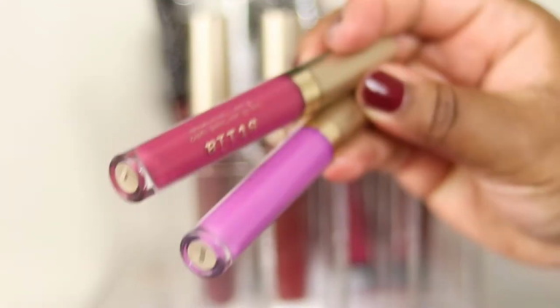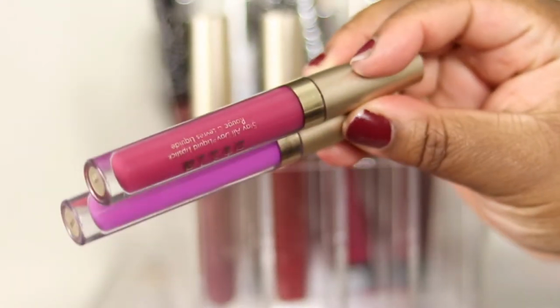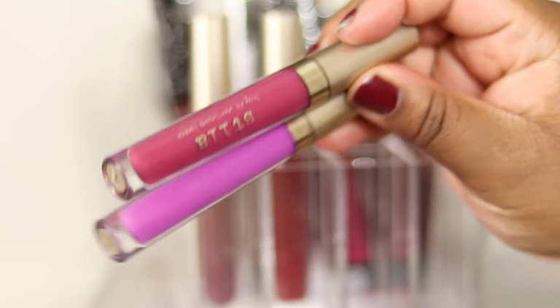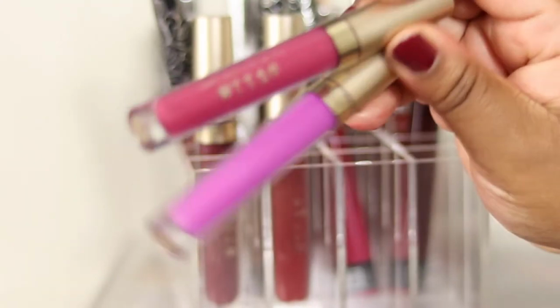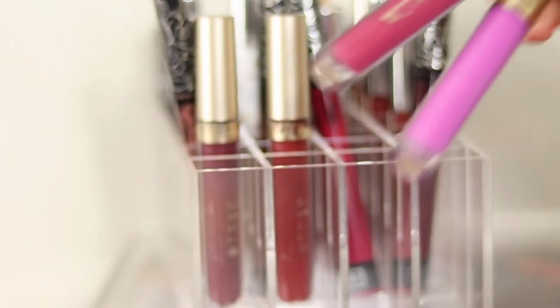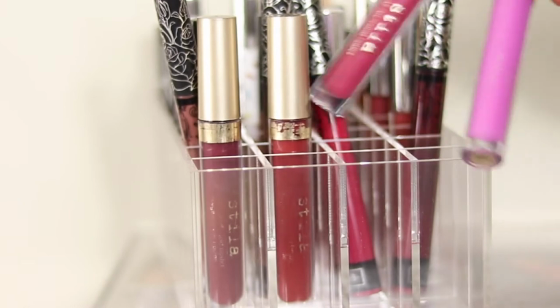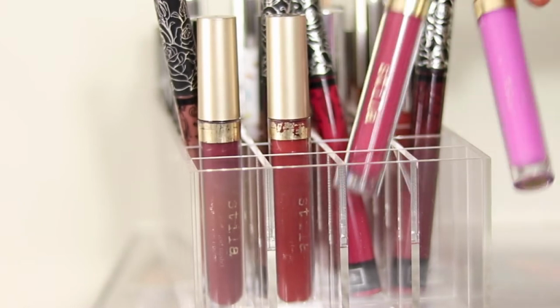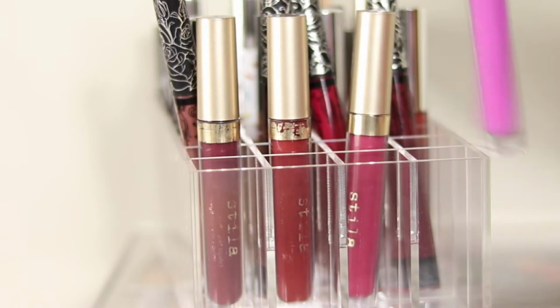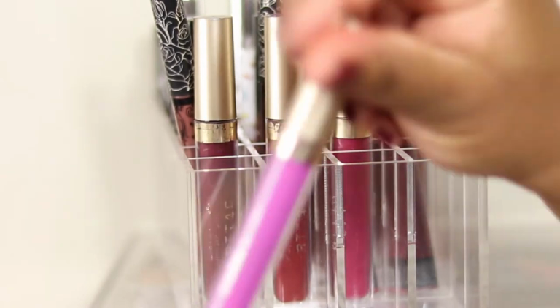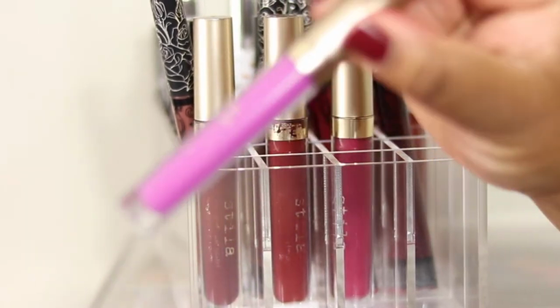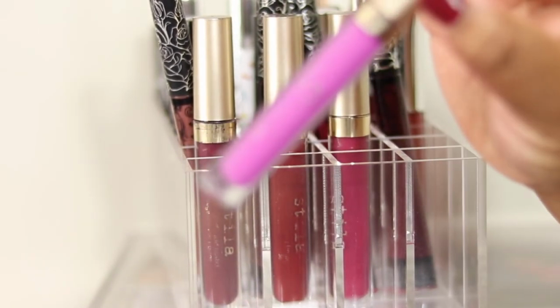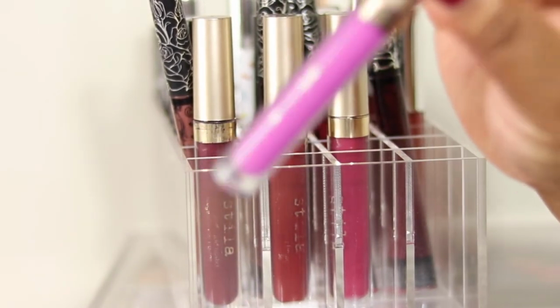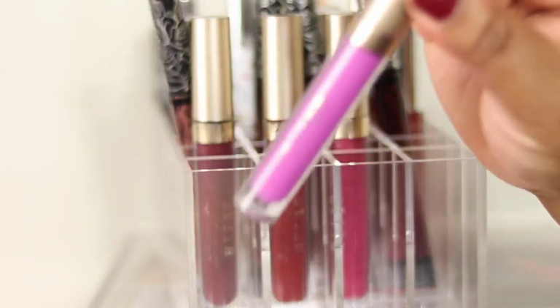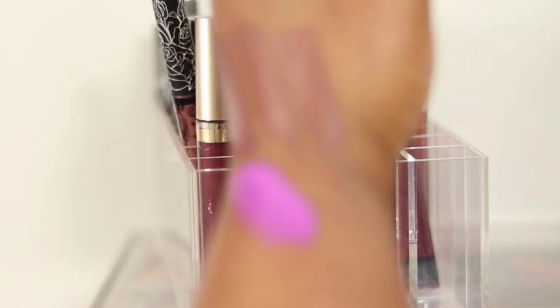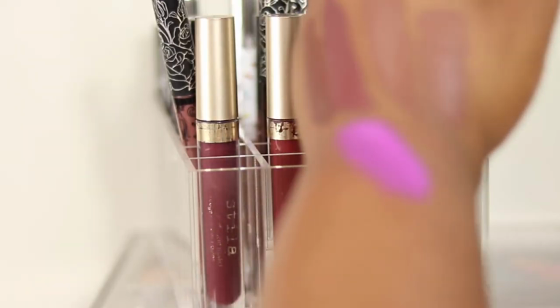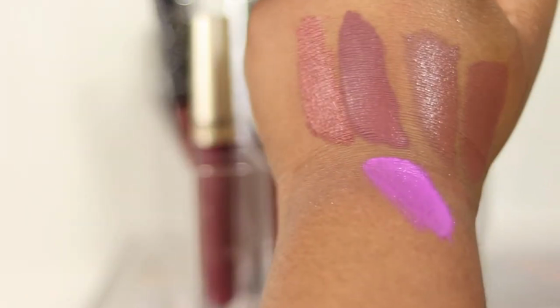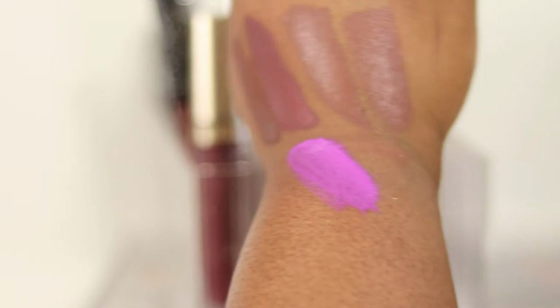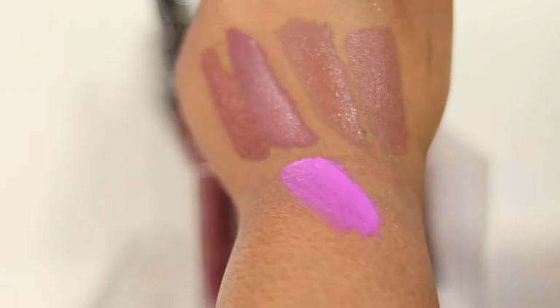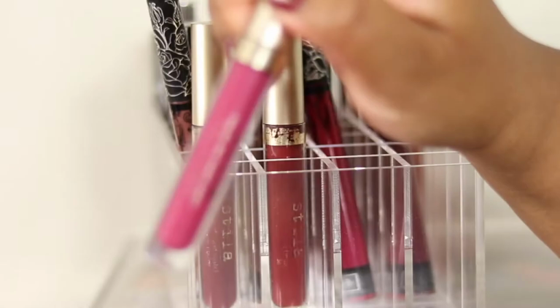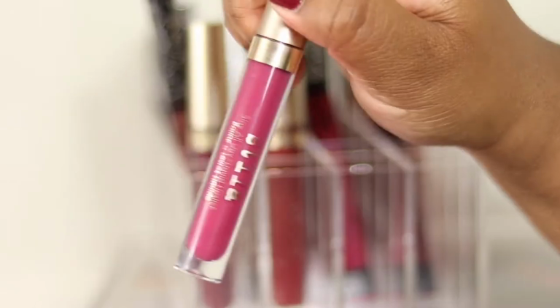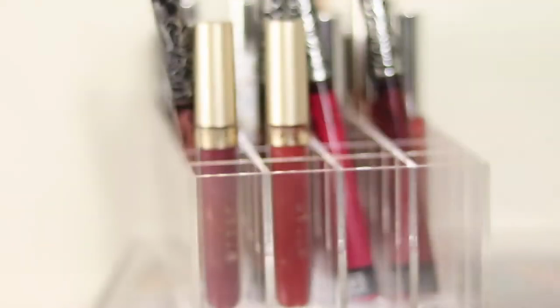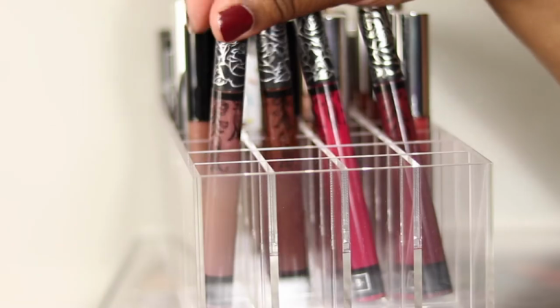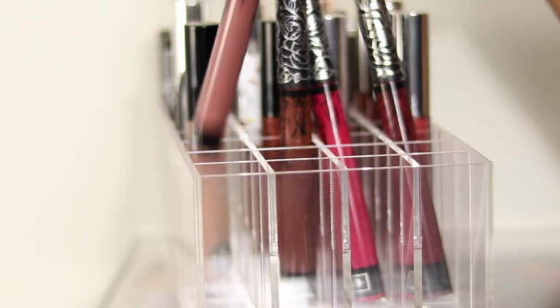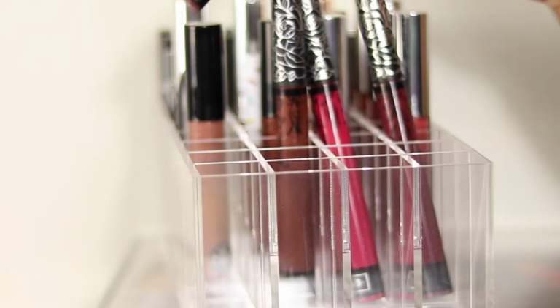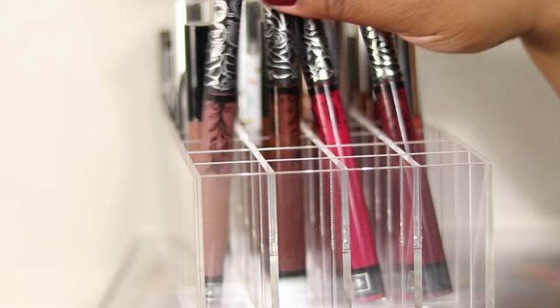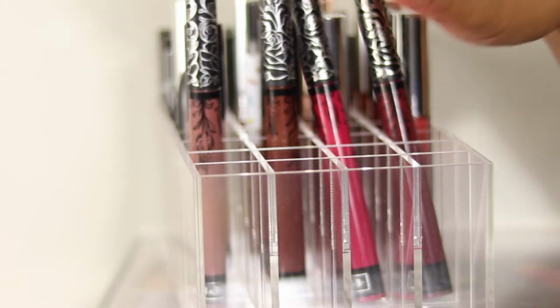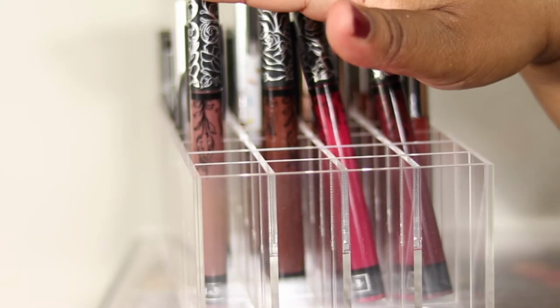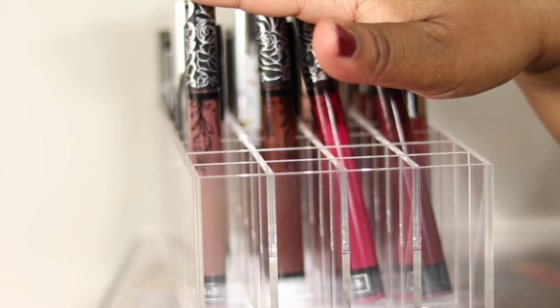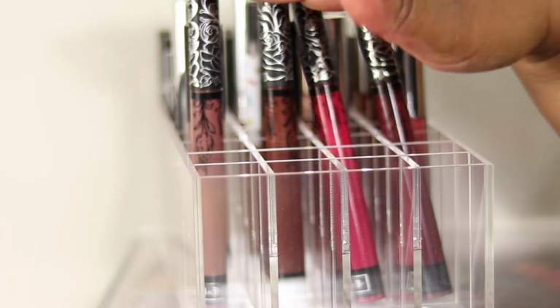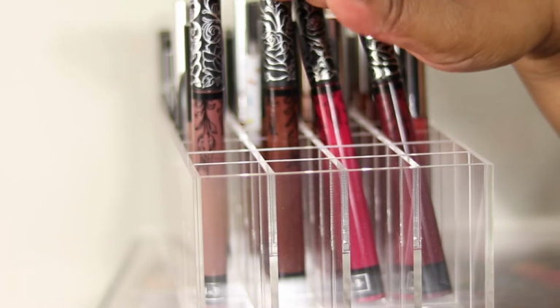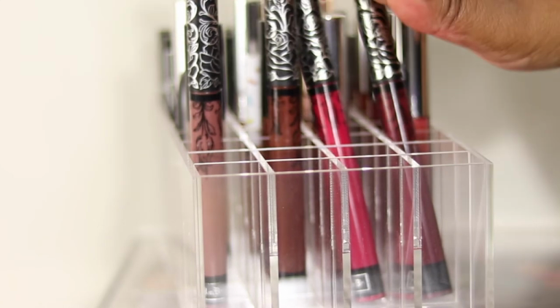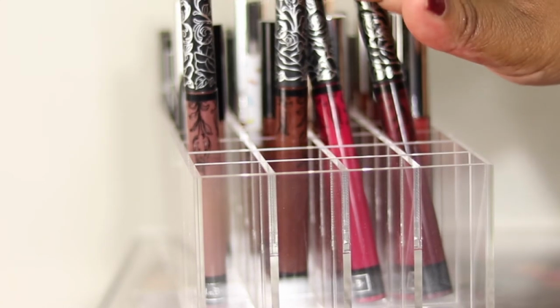Moving on to Stila - keeping all but one. I'm going to get rid of Como even though it was my first Stila liquid lippy - I'm just over this colour now. I'm keeping the other three: Aria, Rico, and Chianti.